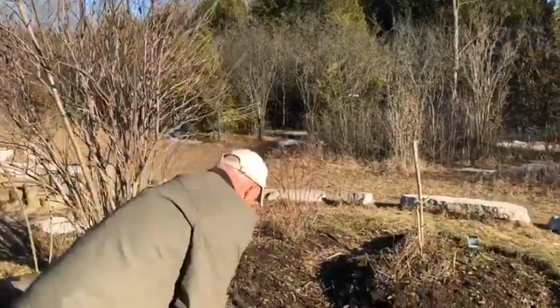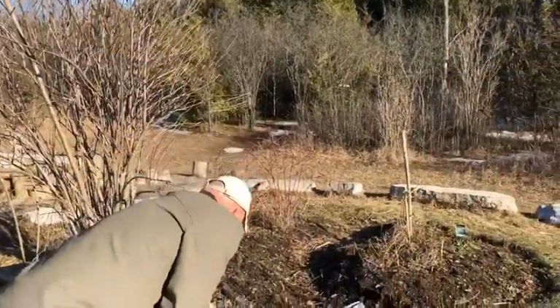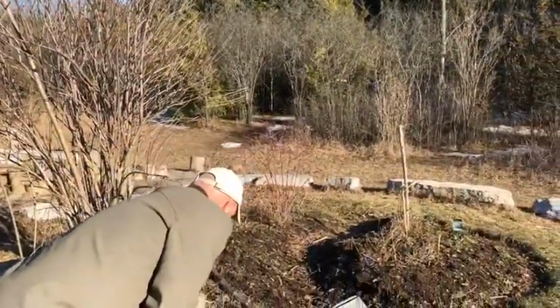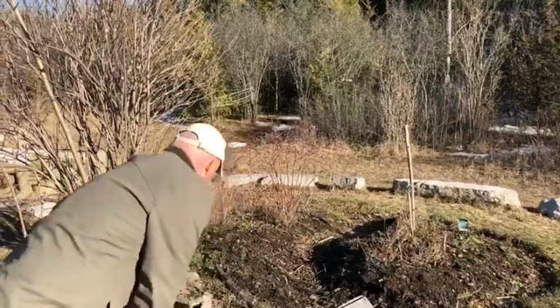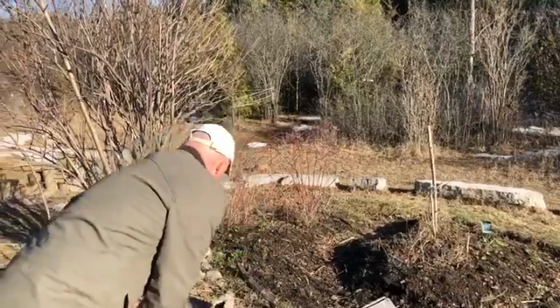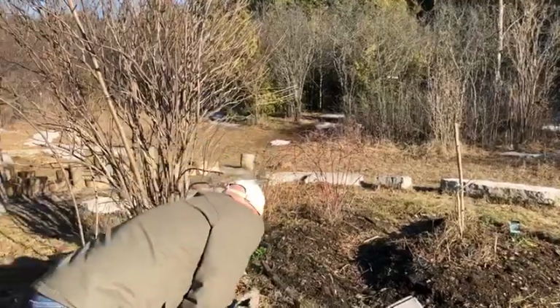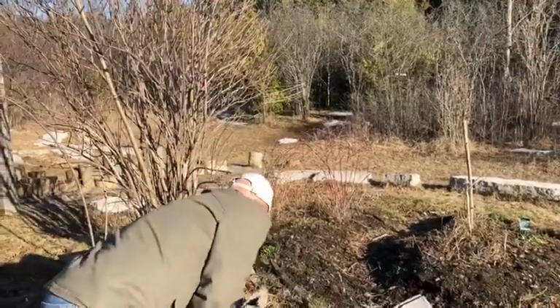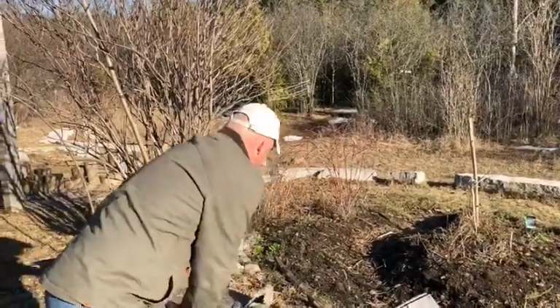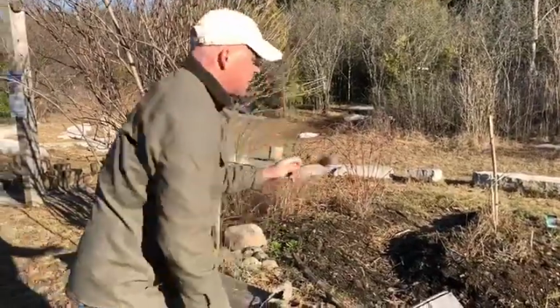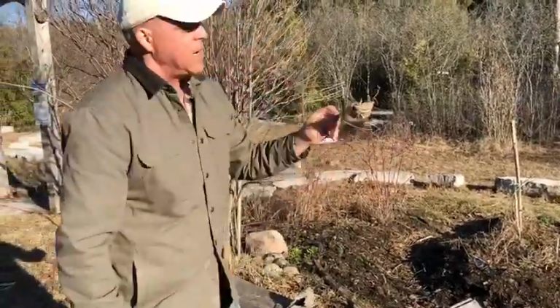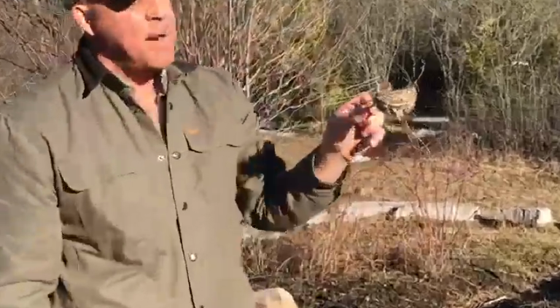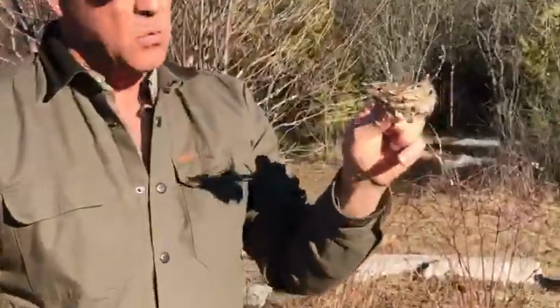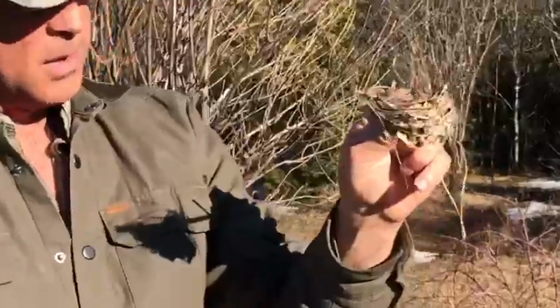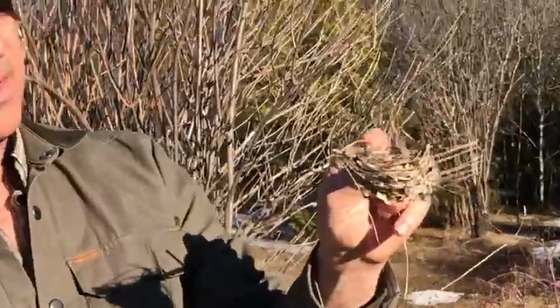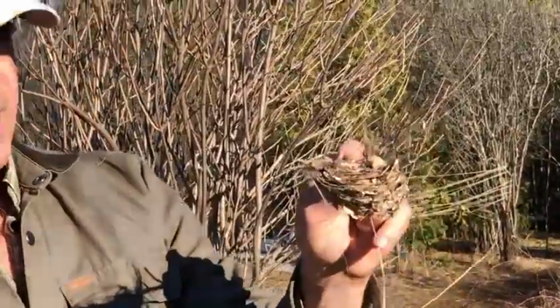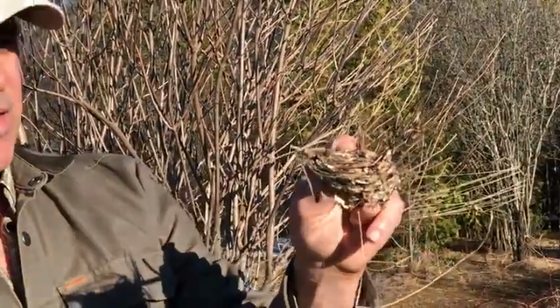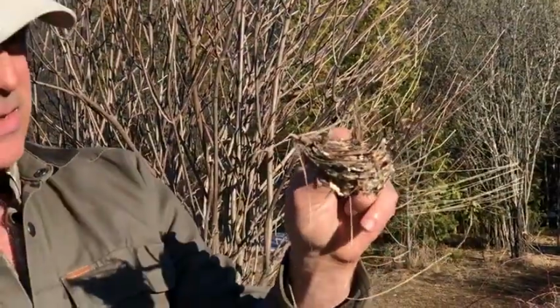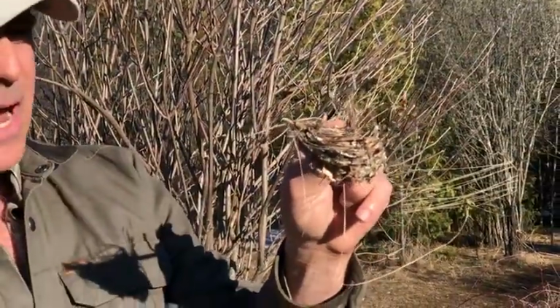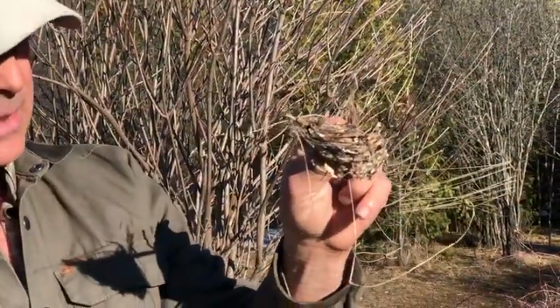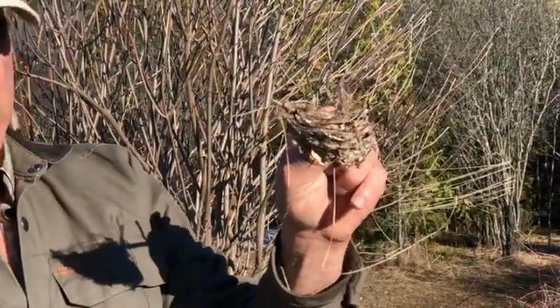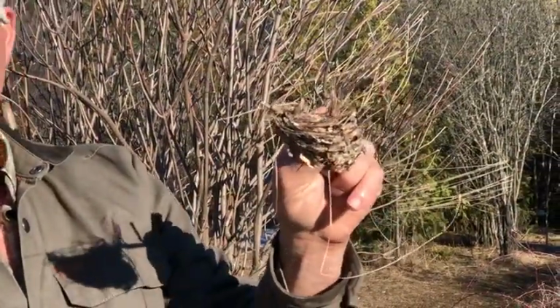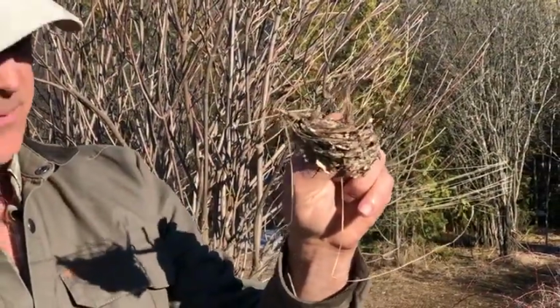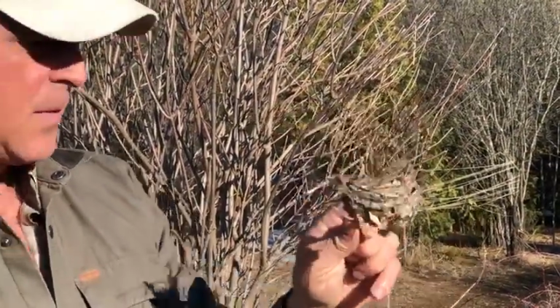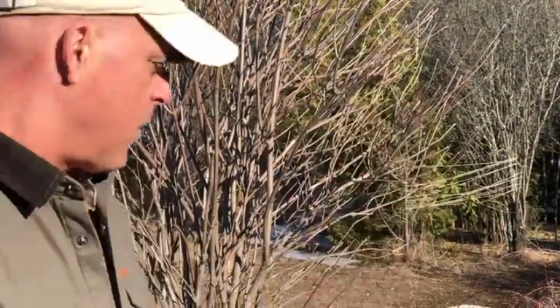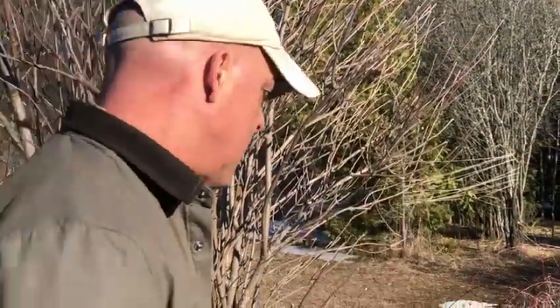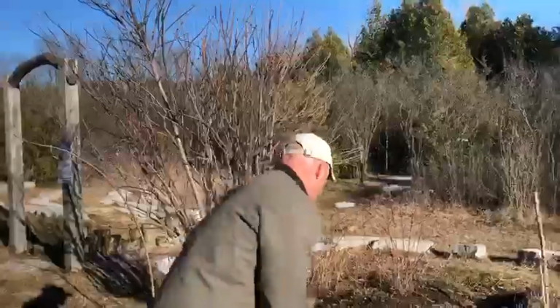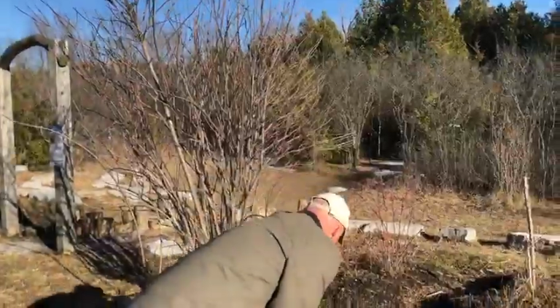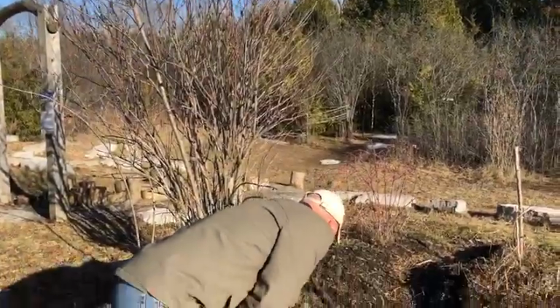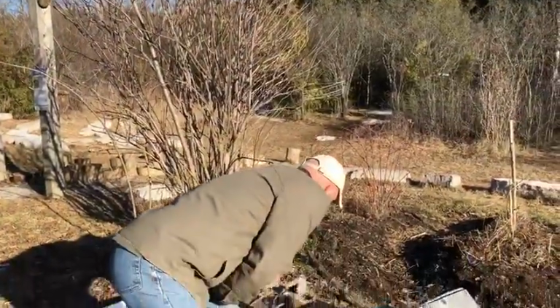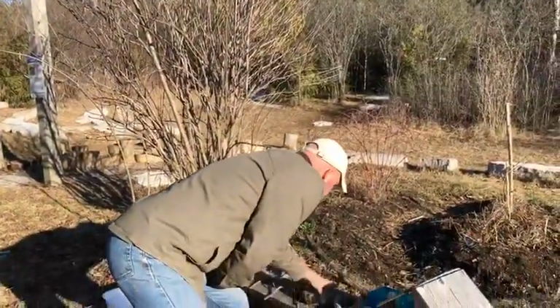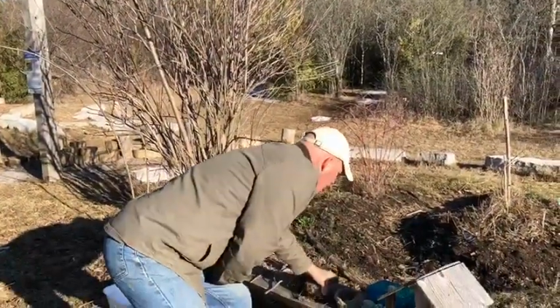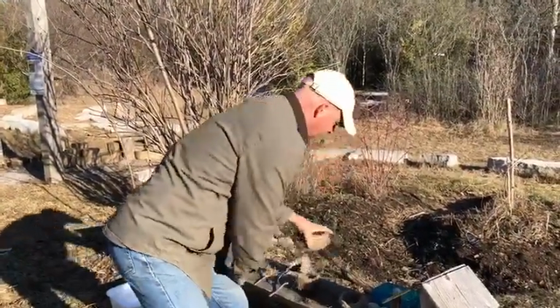Different kinds of birds make different kinds of nests. Check this one out — this is made by a pine warbler, and it weaves together pine needles with bark. And of course the nest that we're most familiar with is the cup nest.